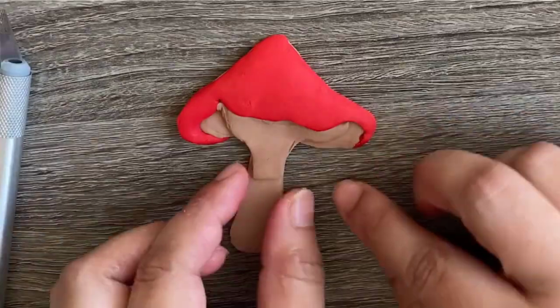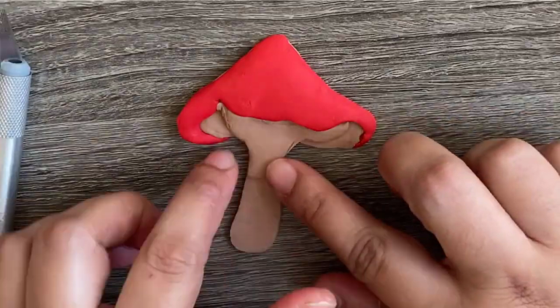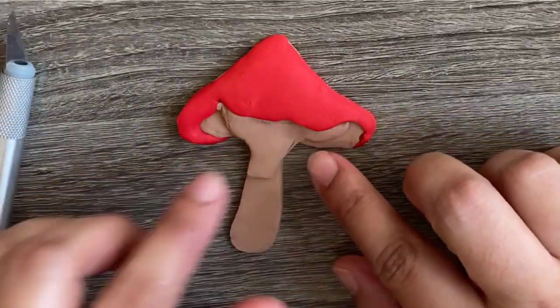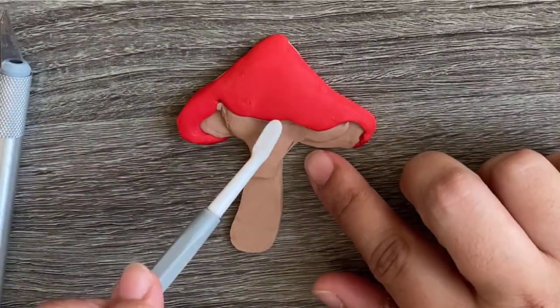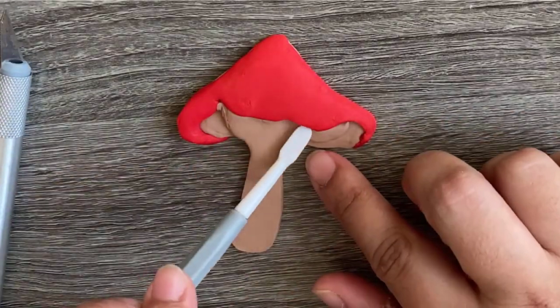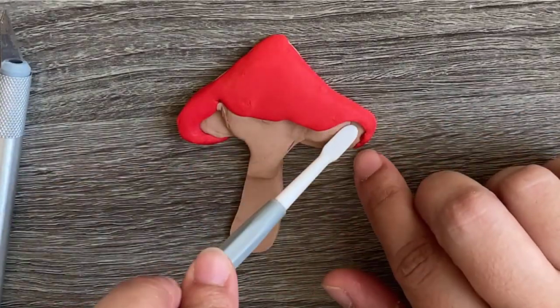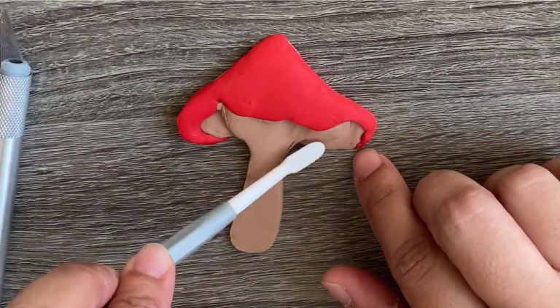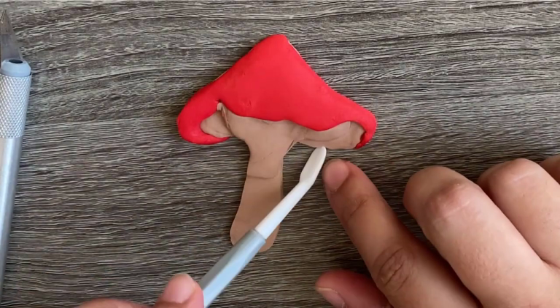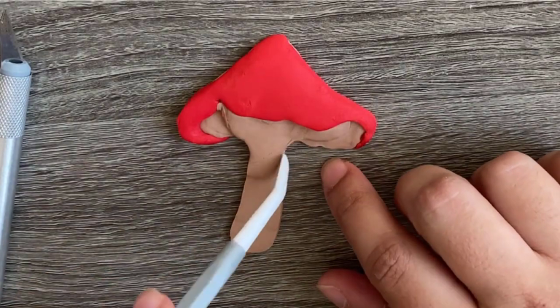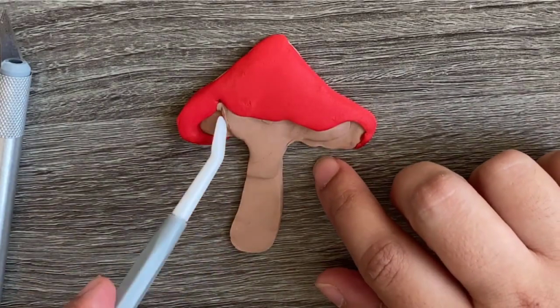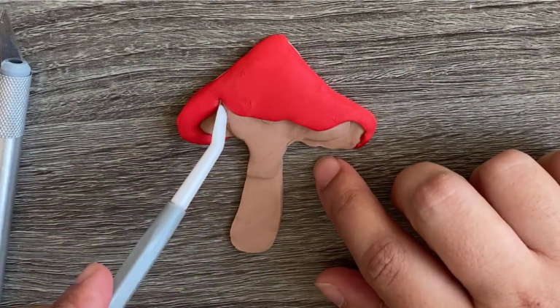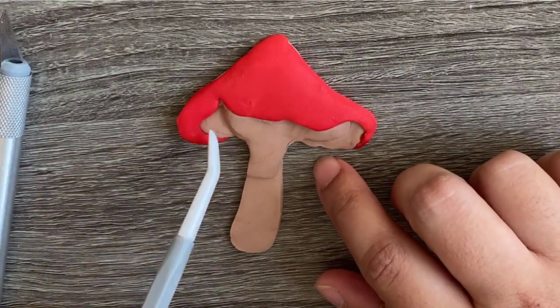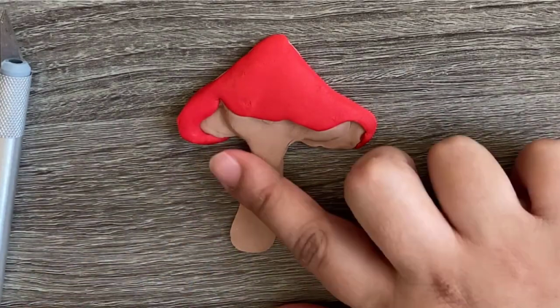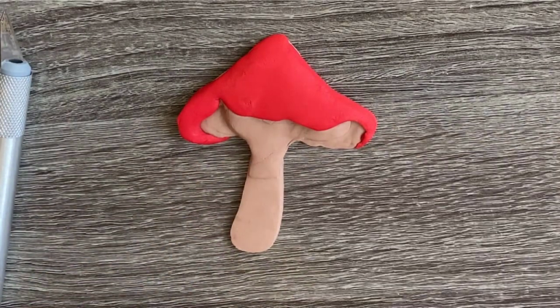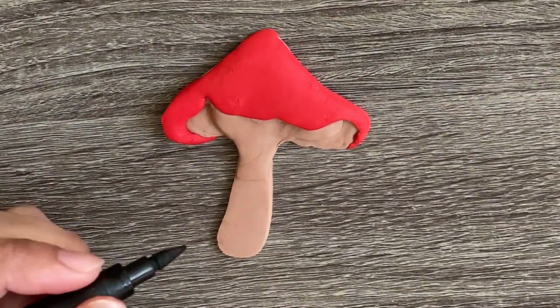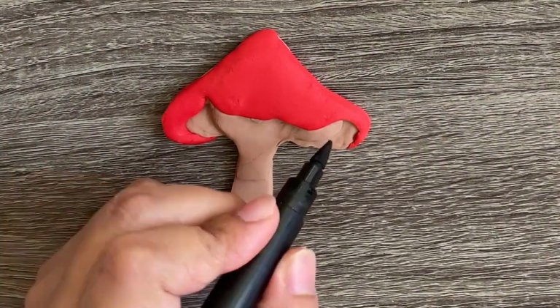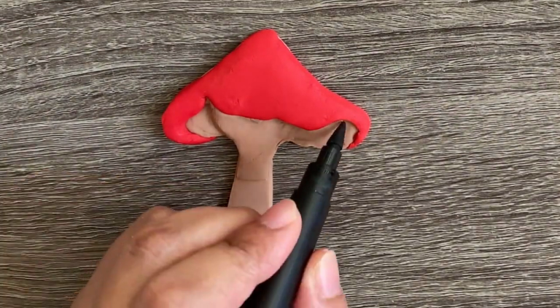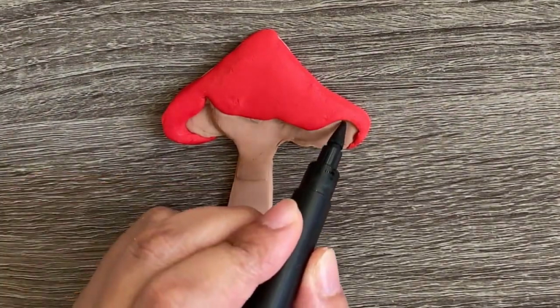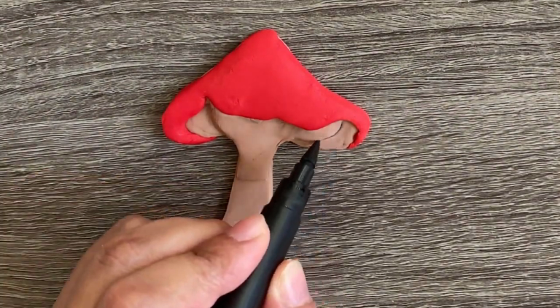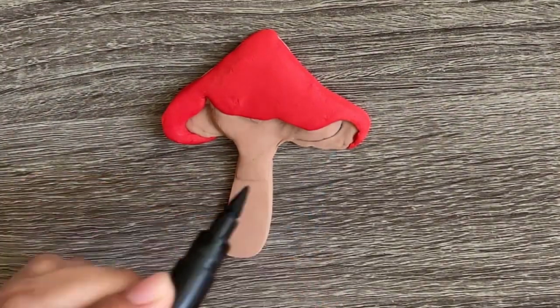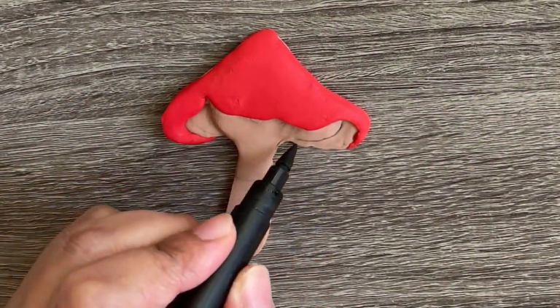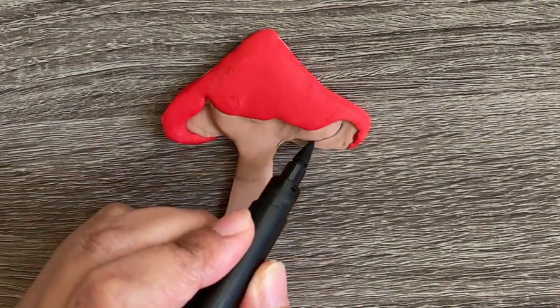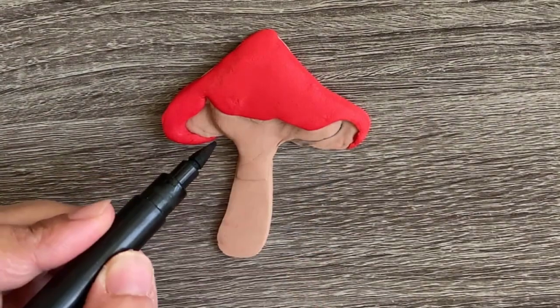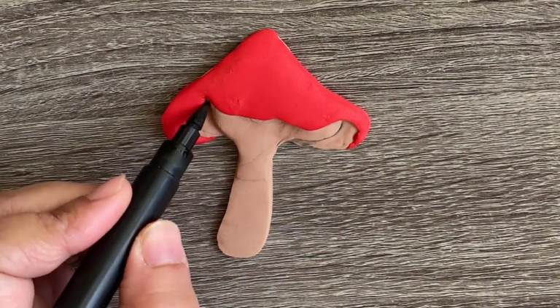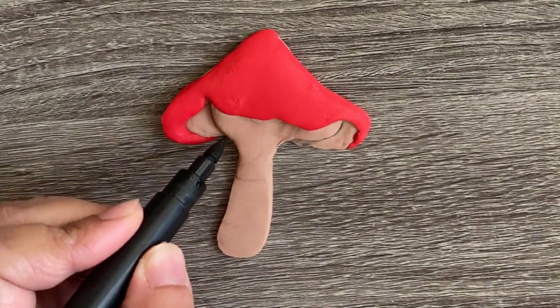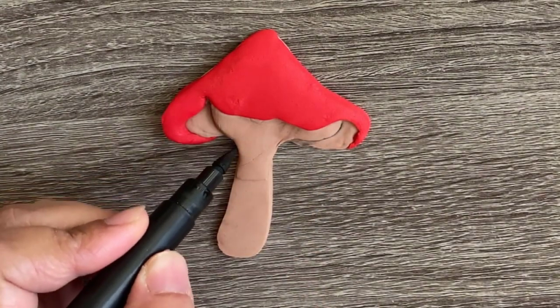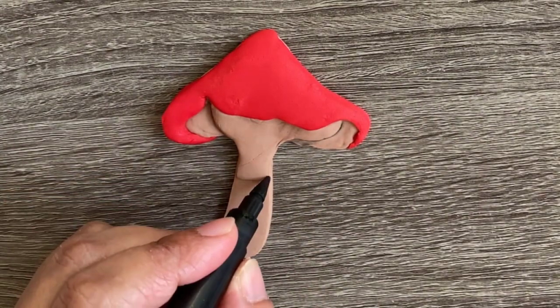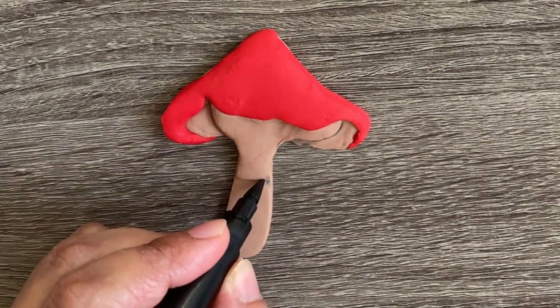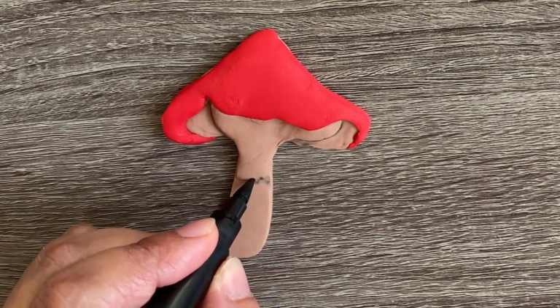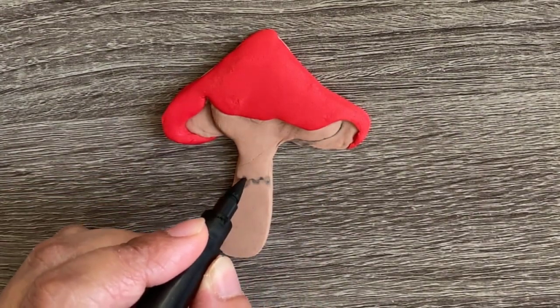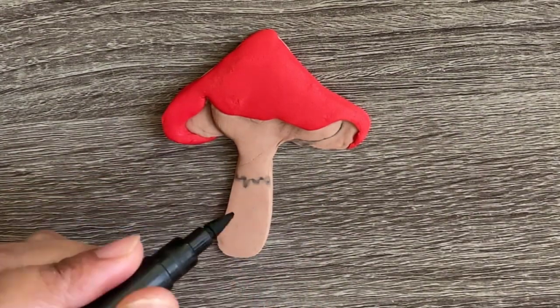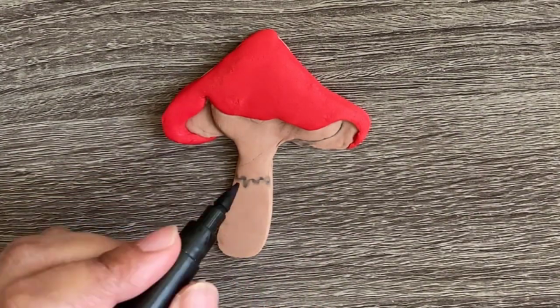I have added a little bit of beige fondant also. With a black edible marker, I am giving it some borders.